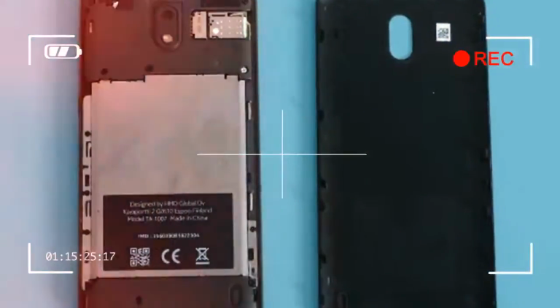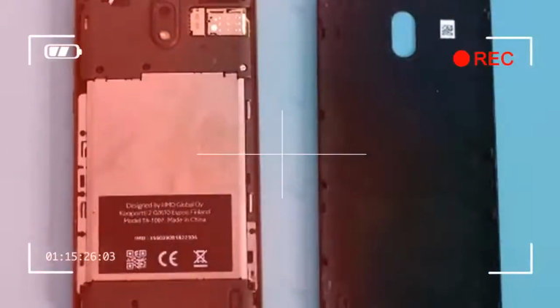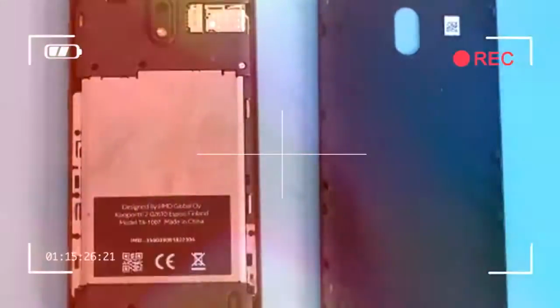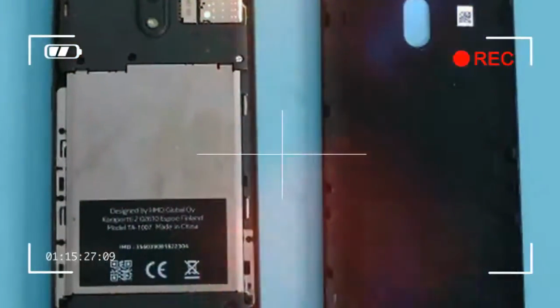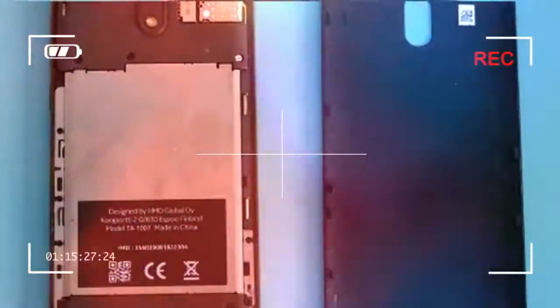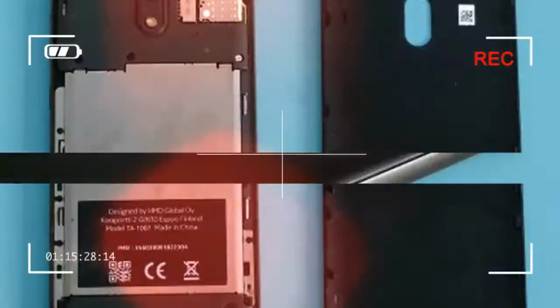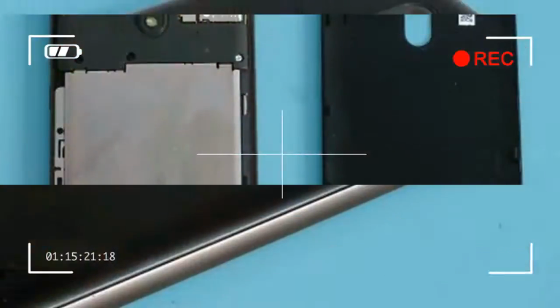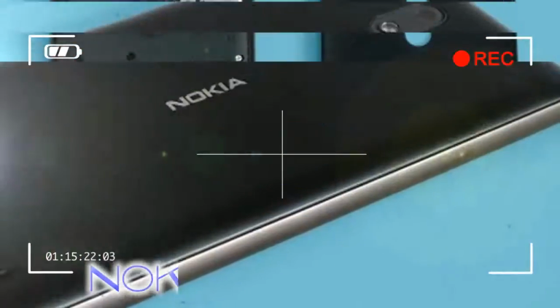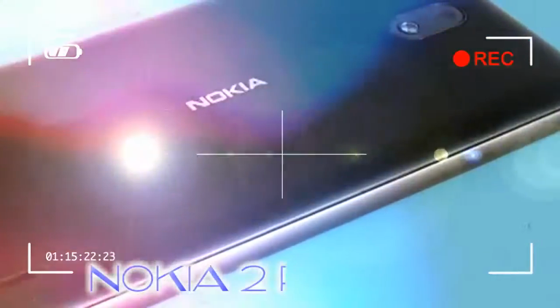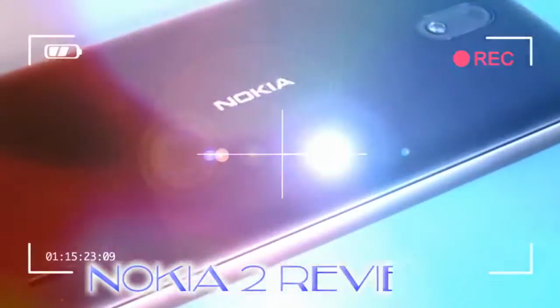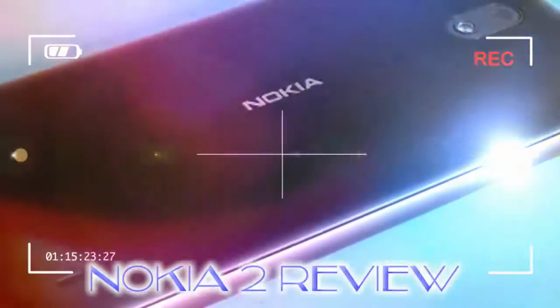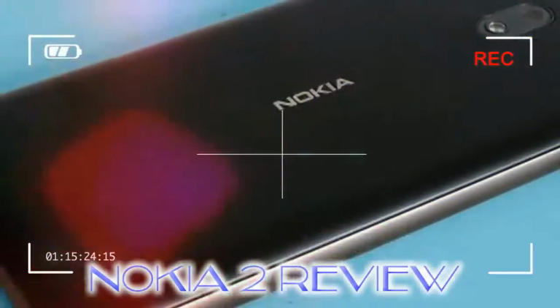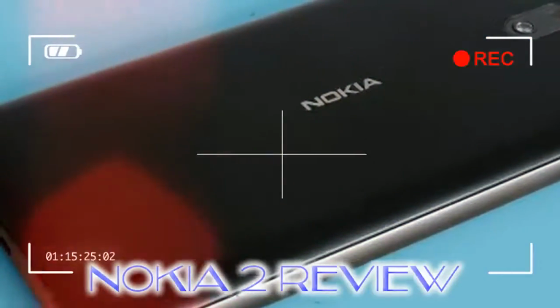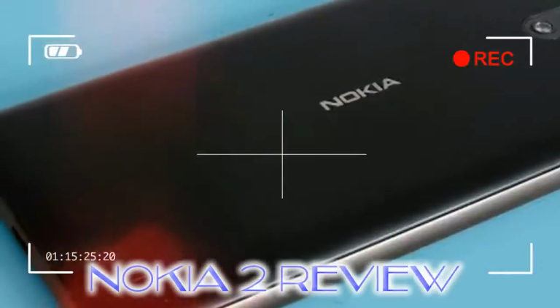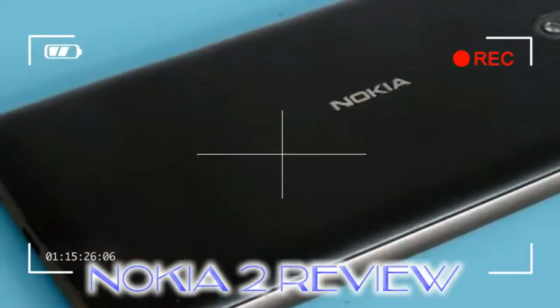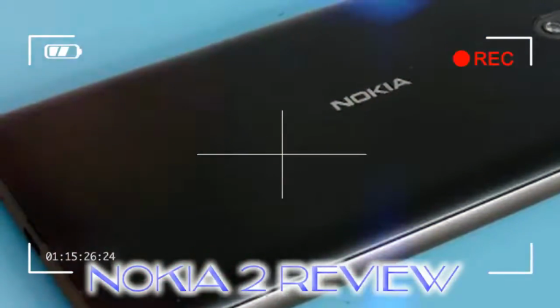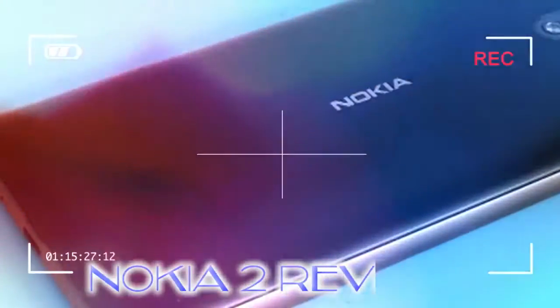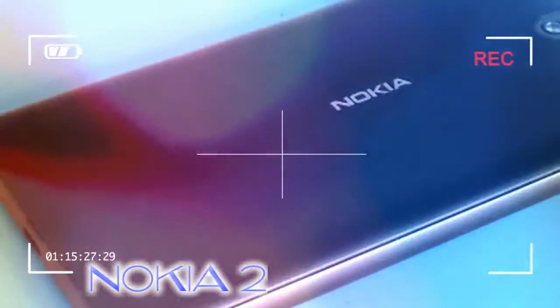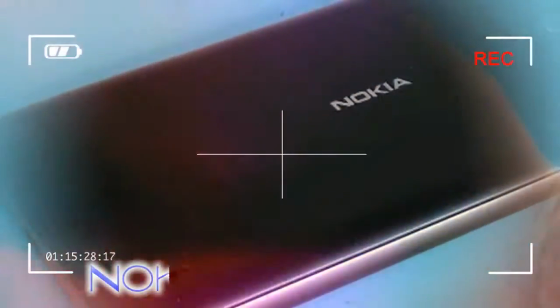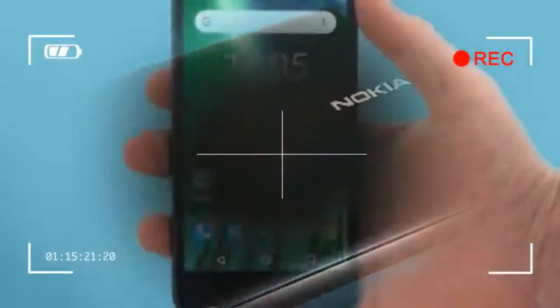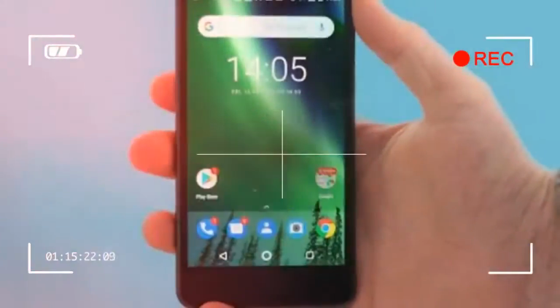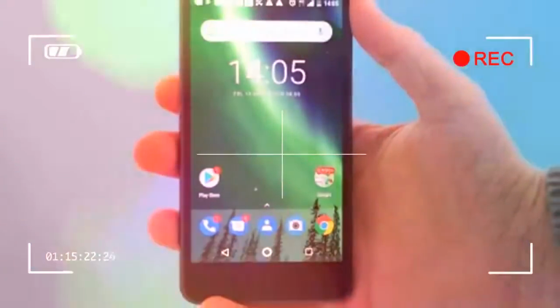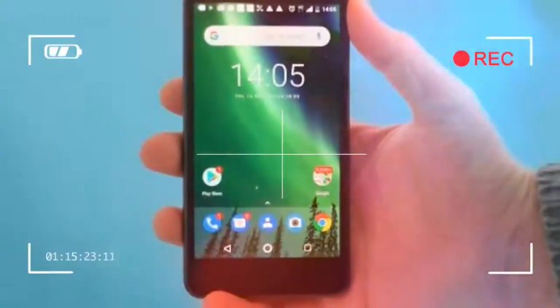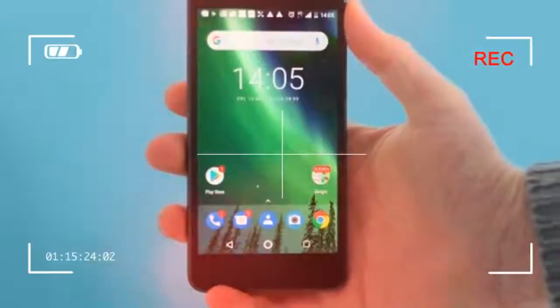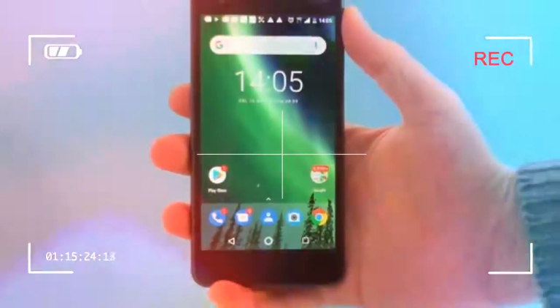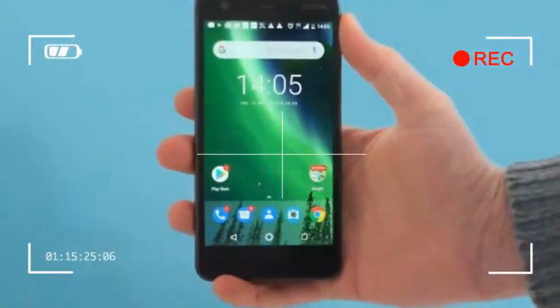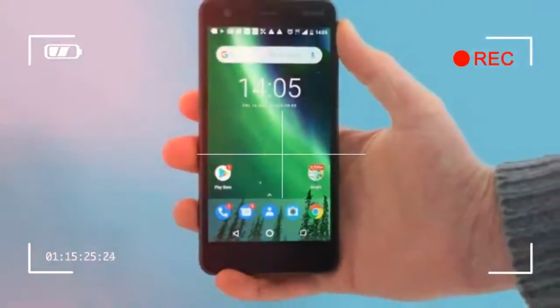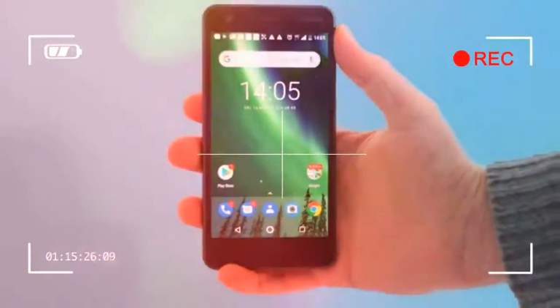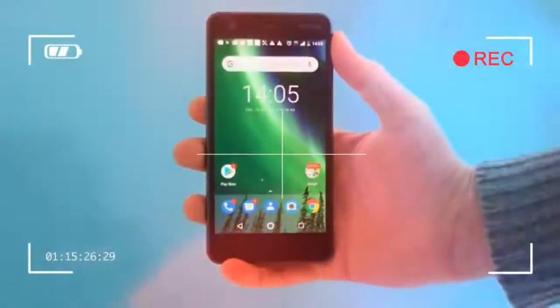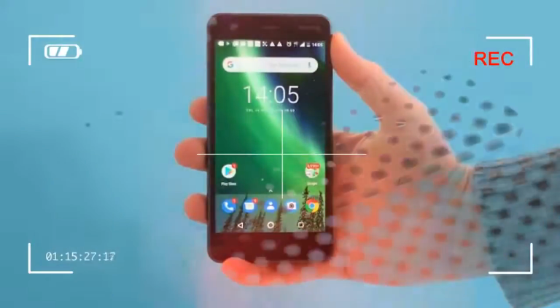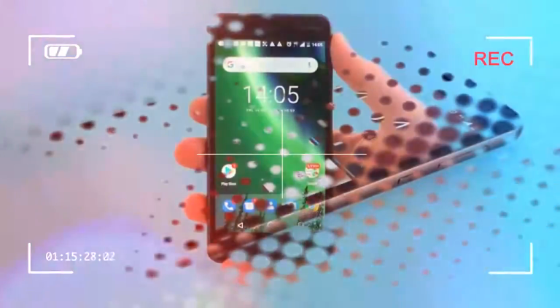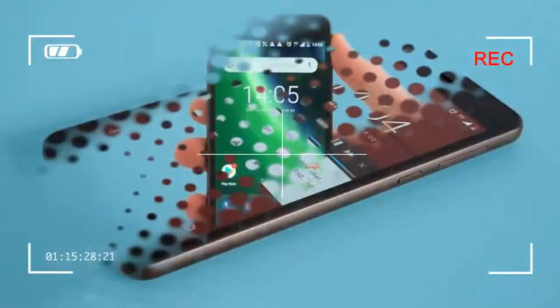Nokia's phone range doesn't mess about with confusing names. The higher the number, the better the phone is. The Nokia 2 is not a high-end phone then — just one rung above the most basic model.